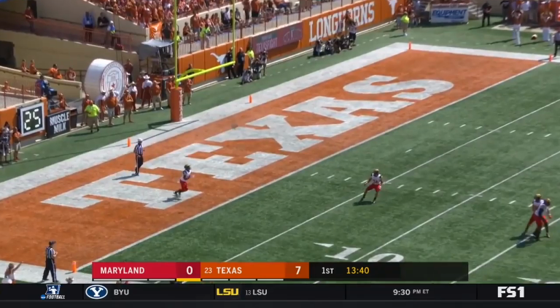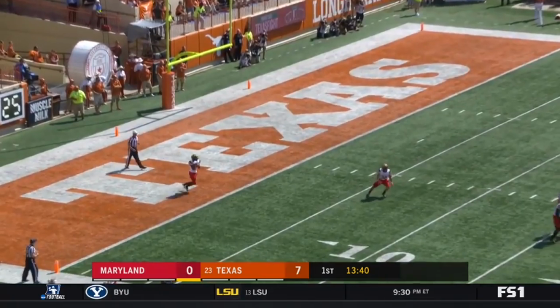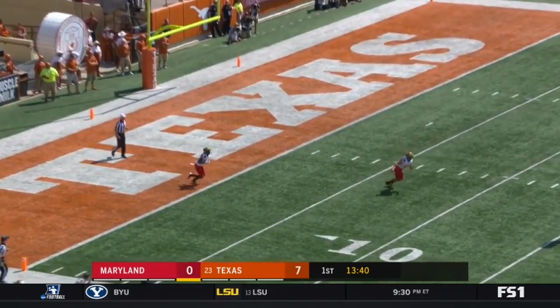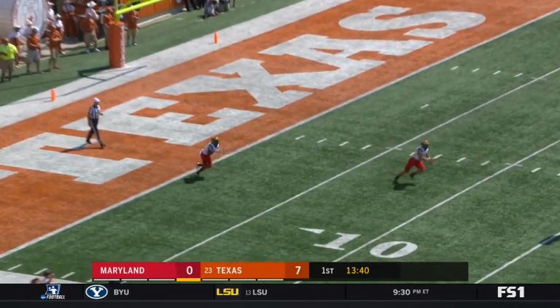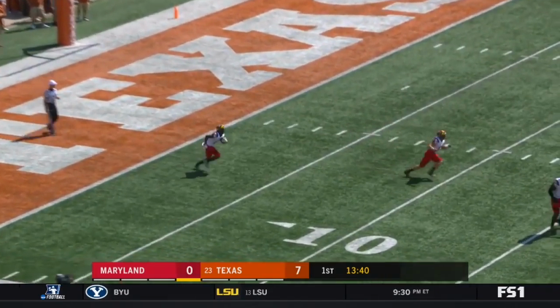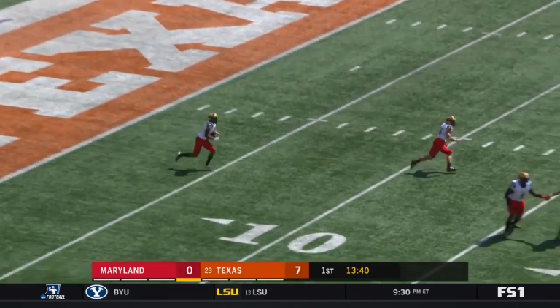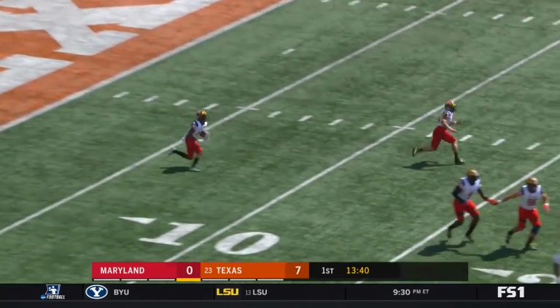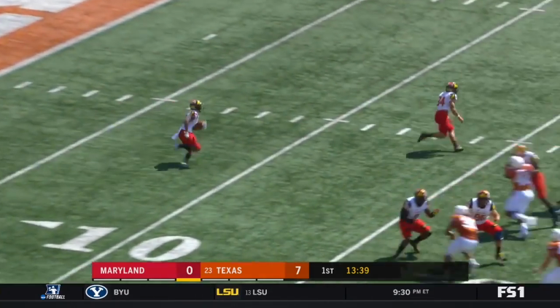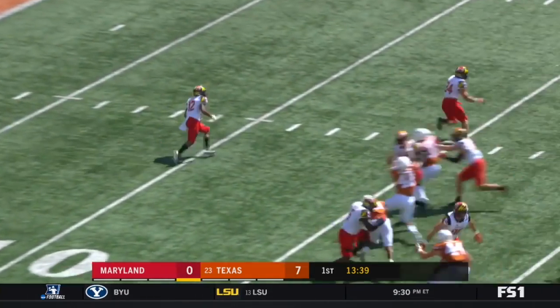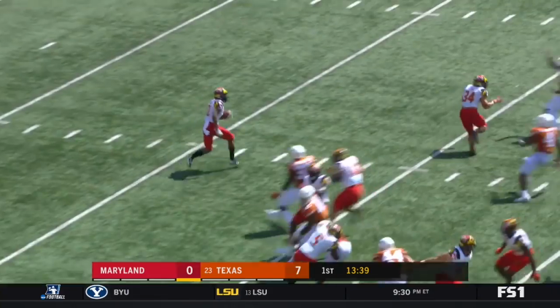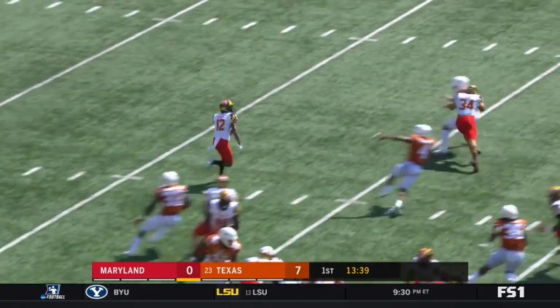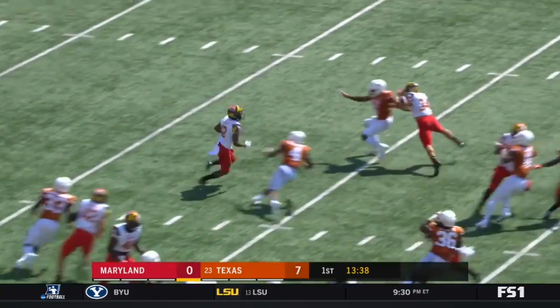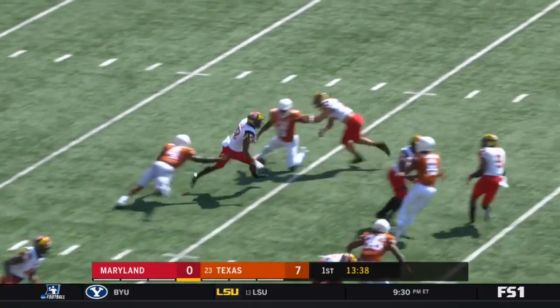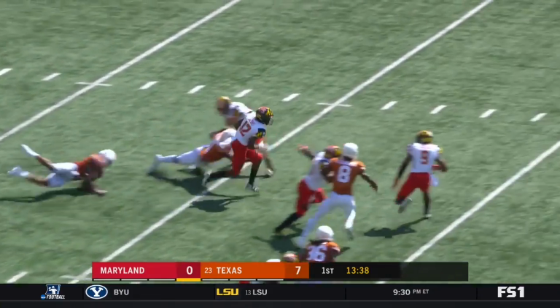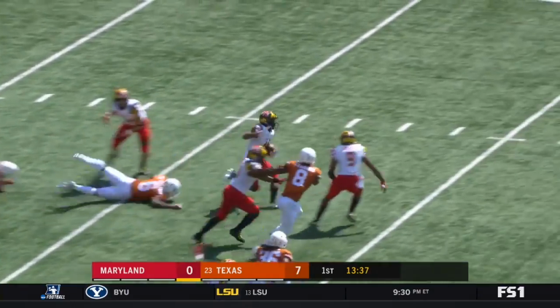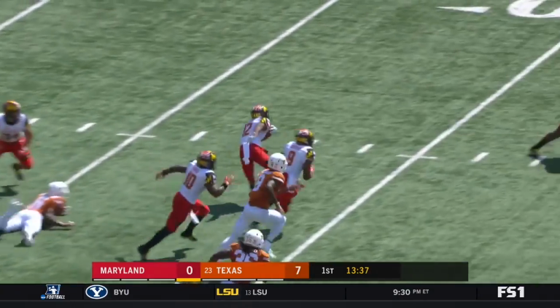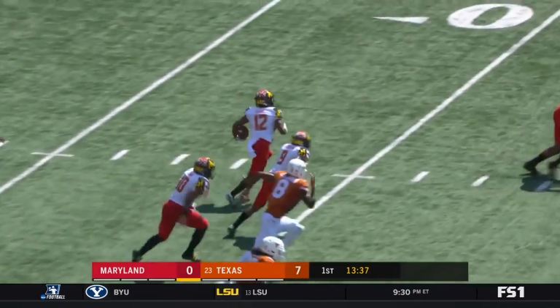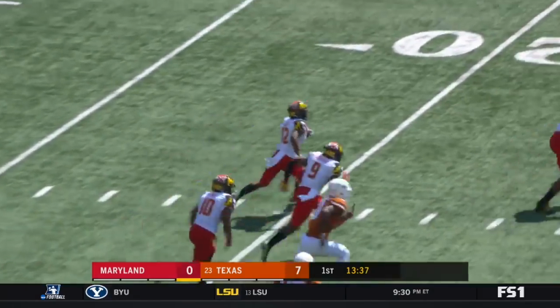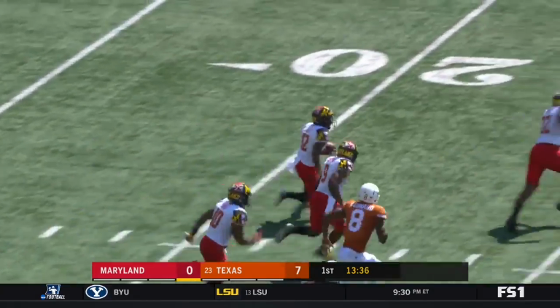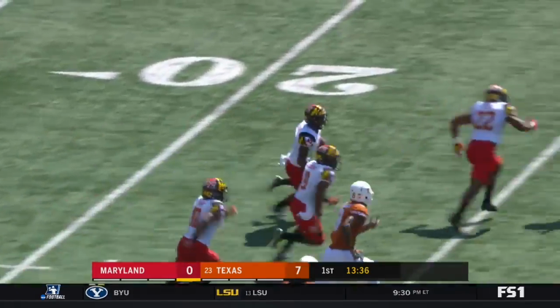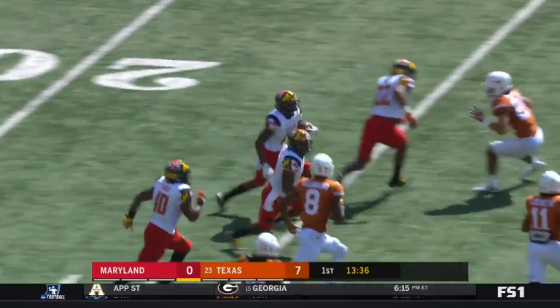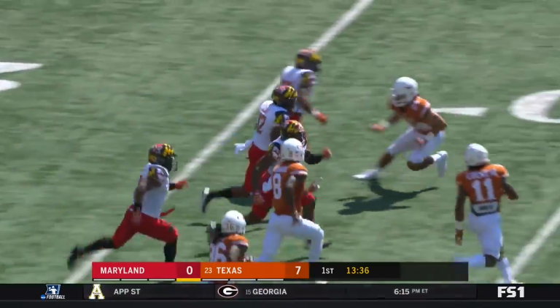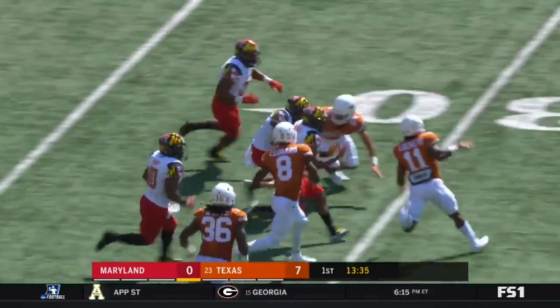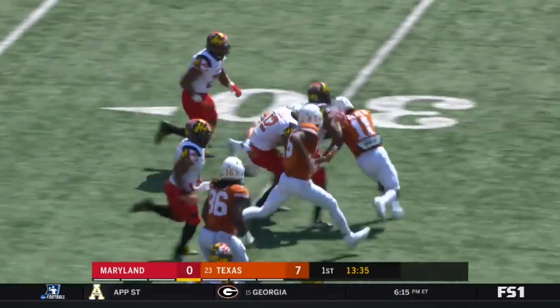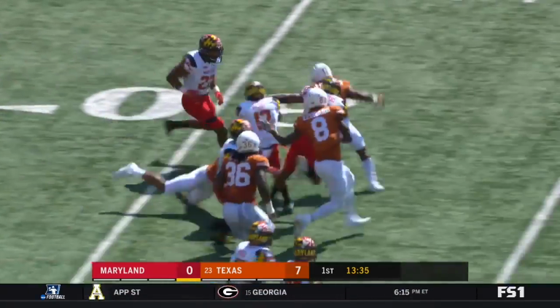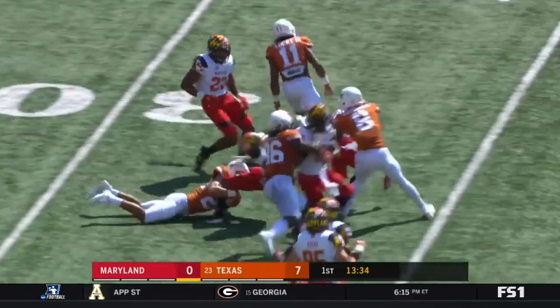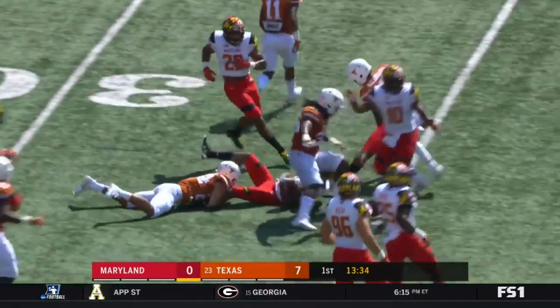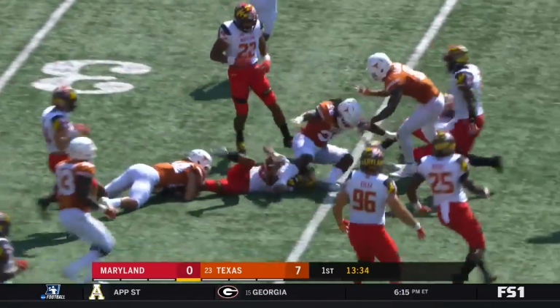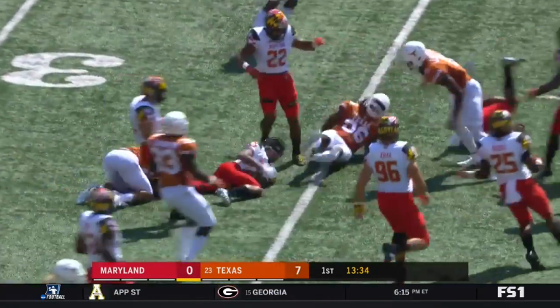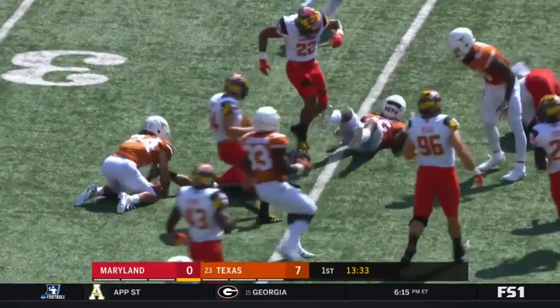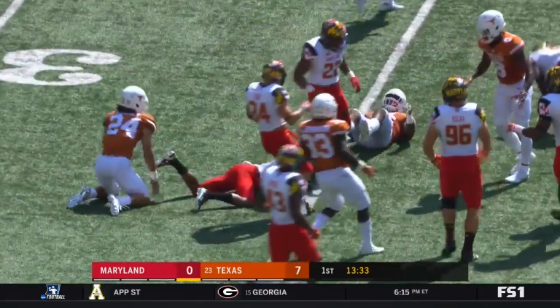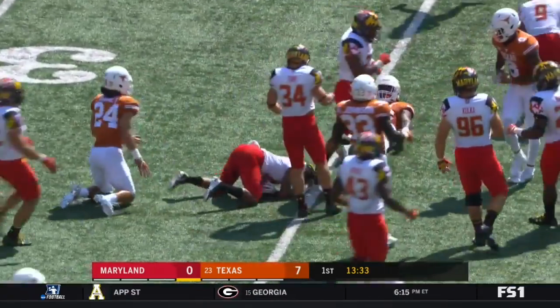Jacobs a couple yards deep in the end zone, Jacobs hitting that hole — a good return as he comes out.